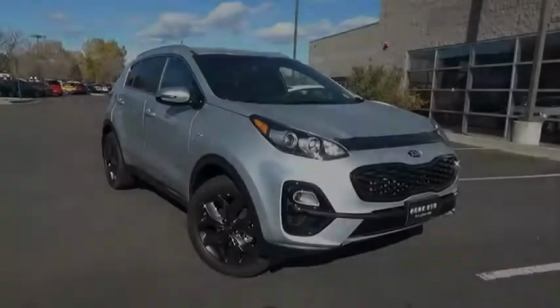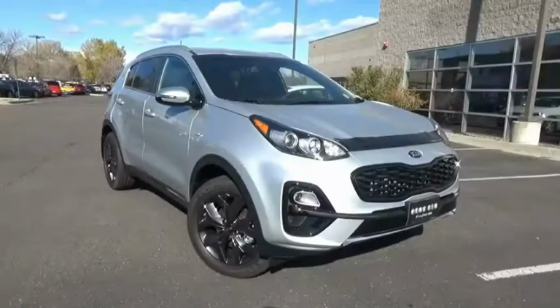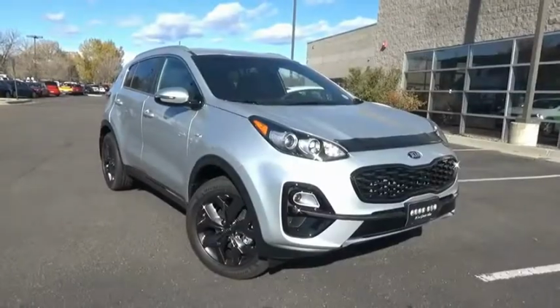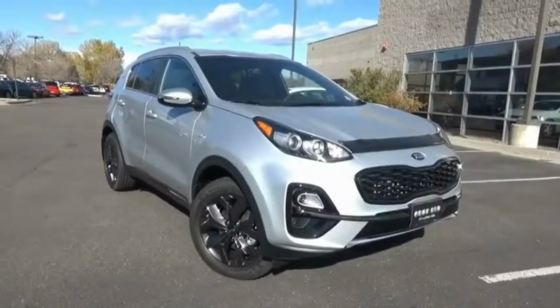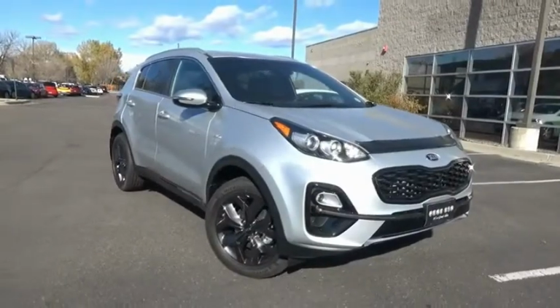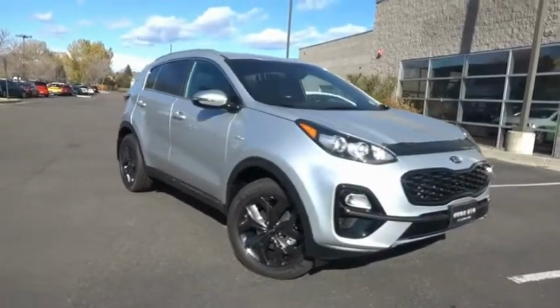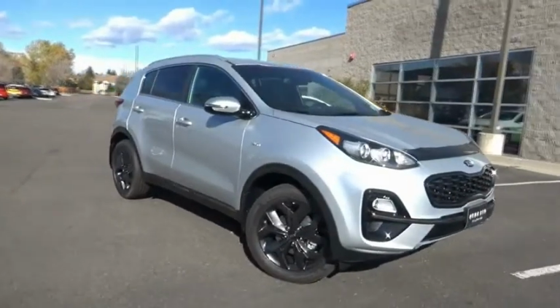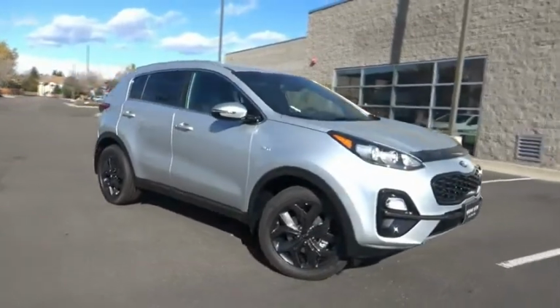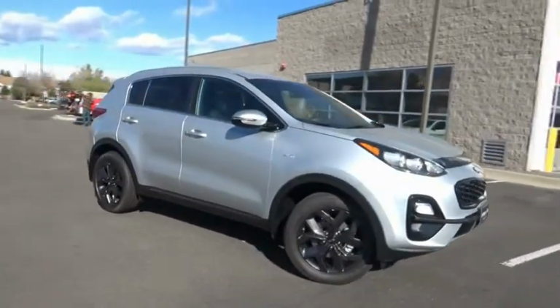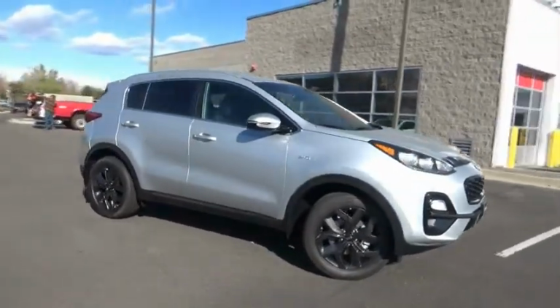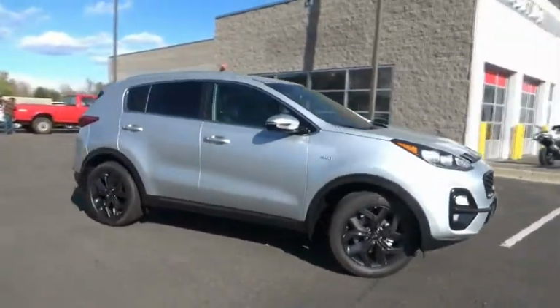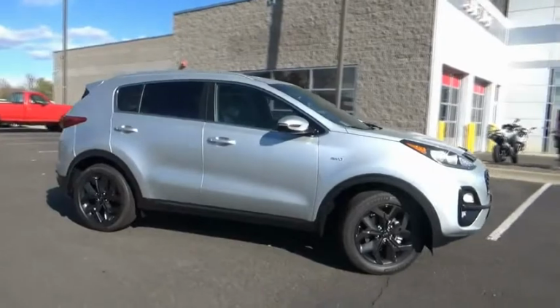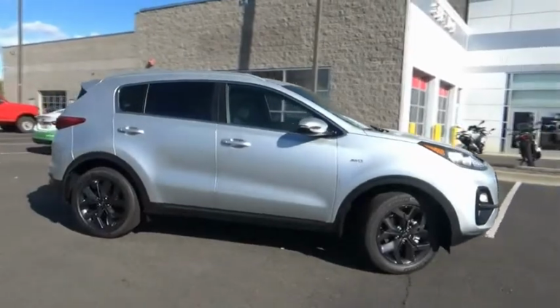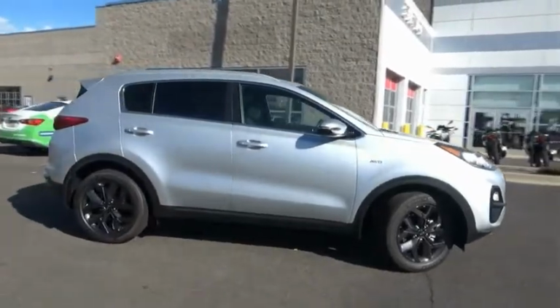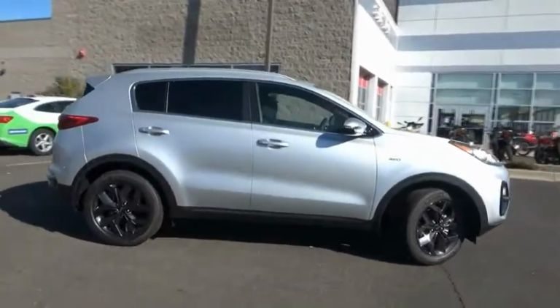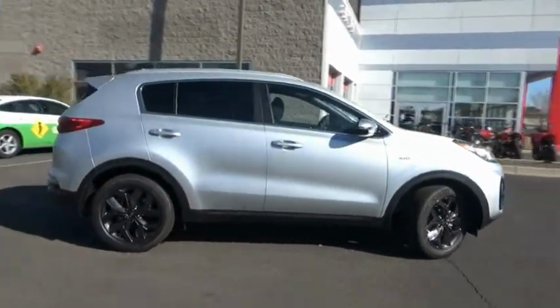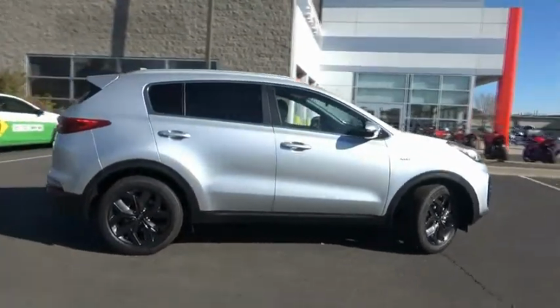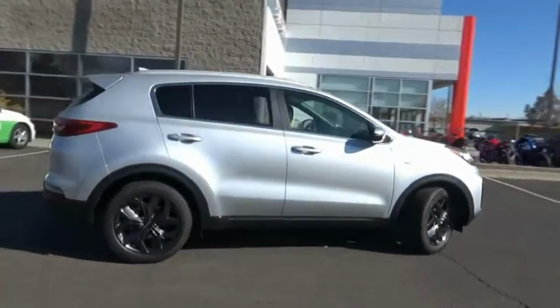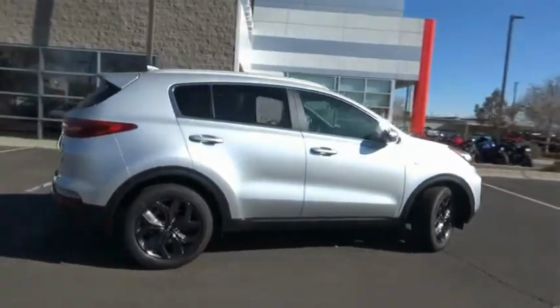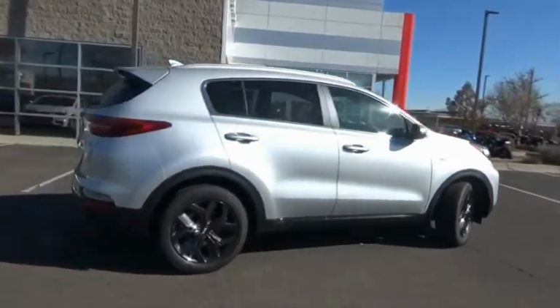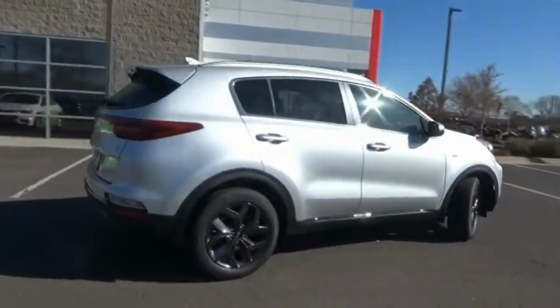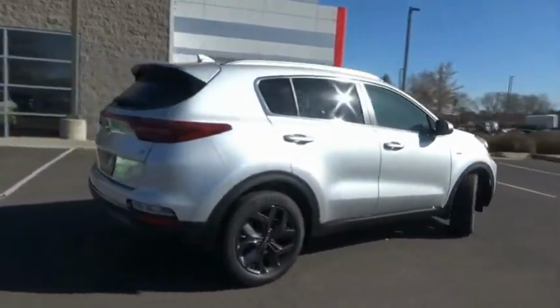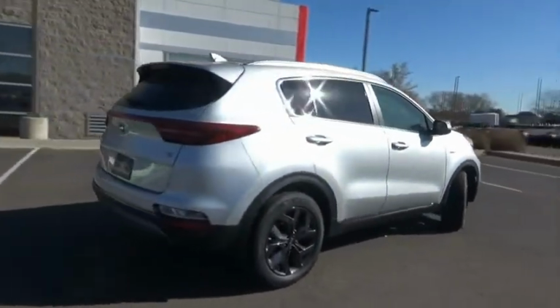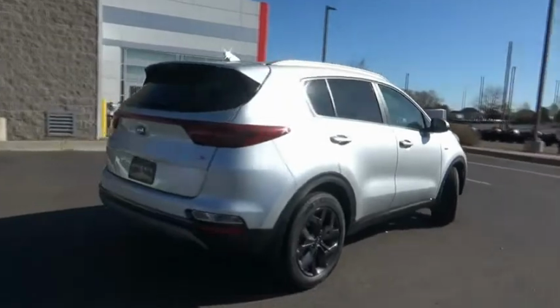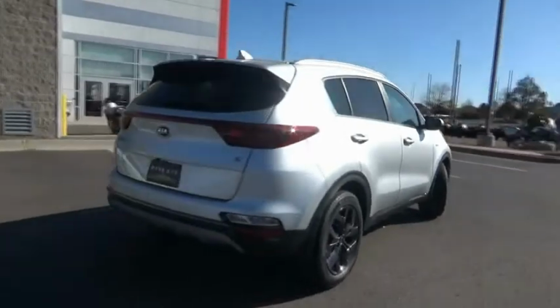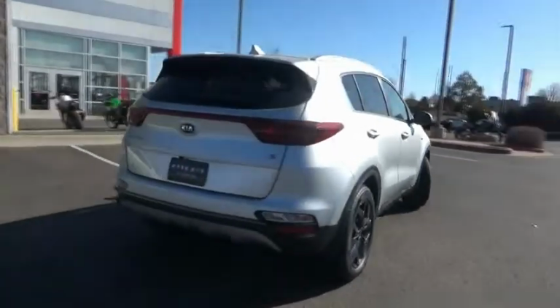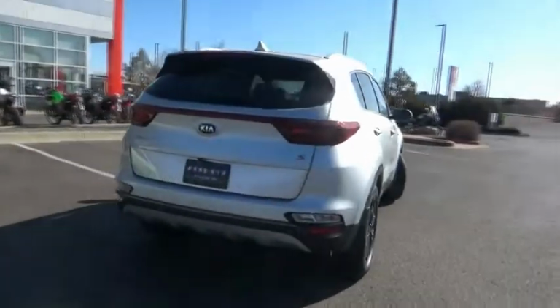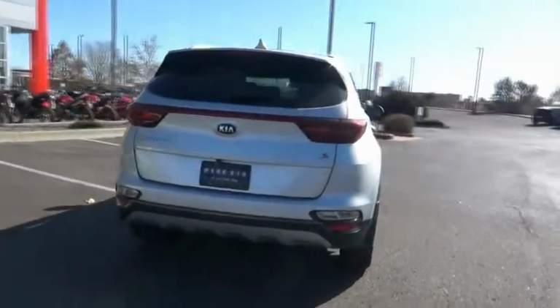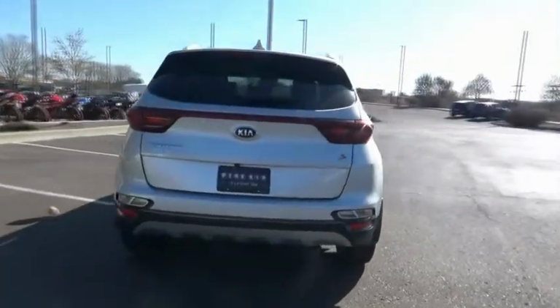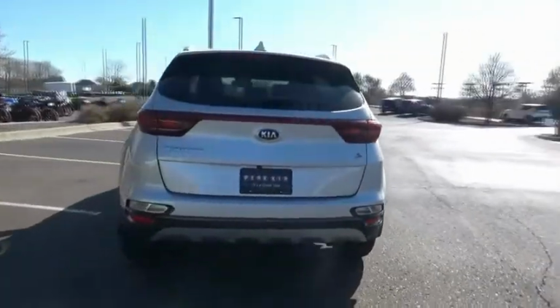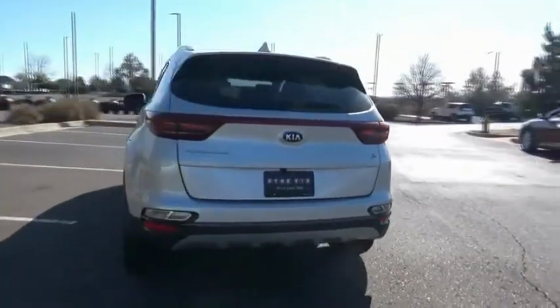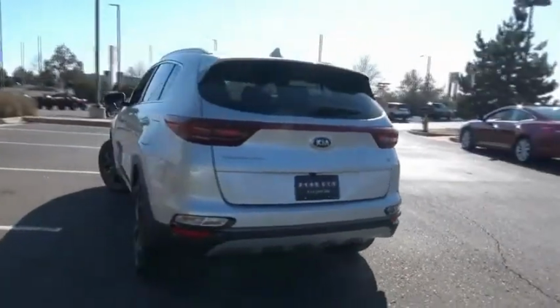You are going to love the 2020 Sportage. With its sleek and stylish exterior and its roomy feature-laden interior, the Sportage both looks good and performs well on the road. This vehicle has less than 100 miles.